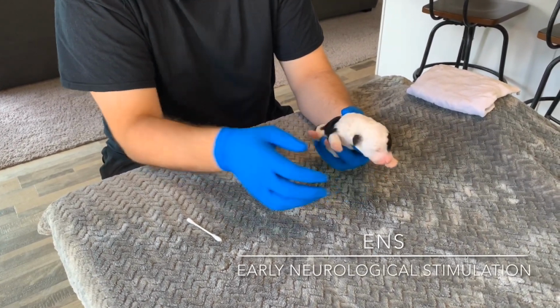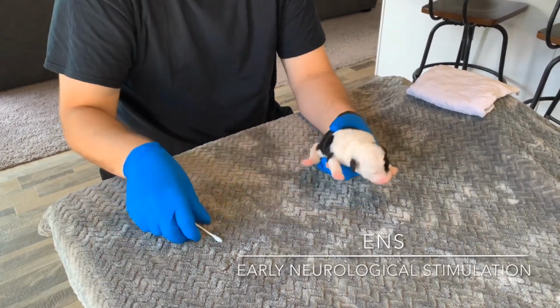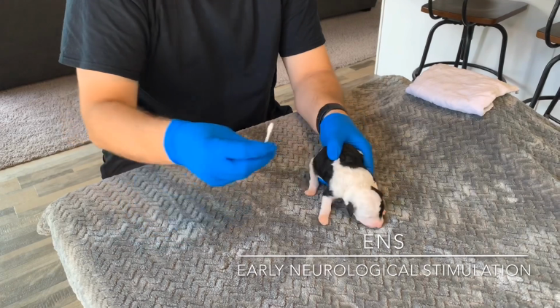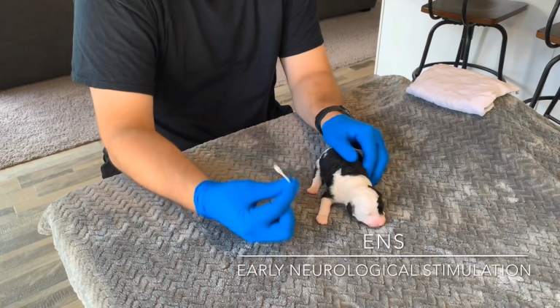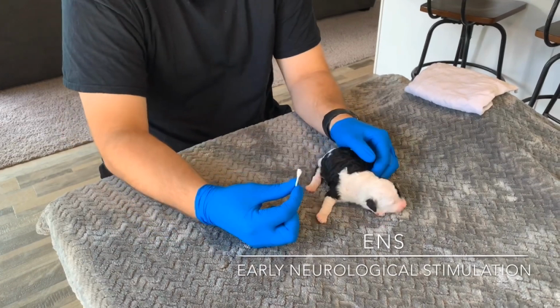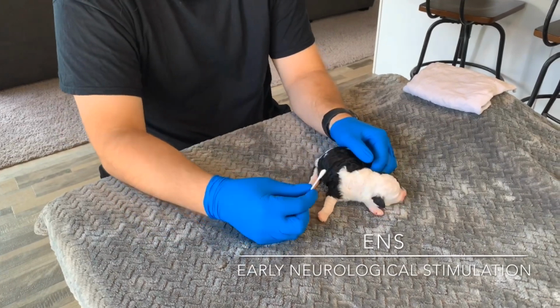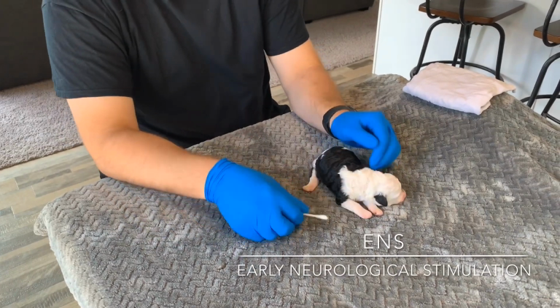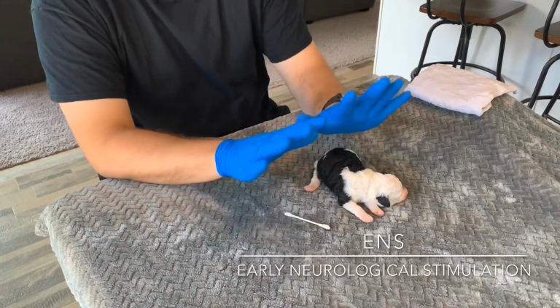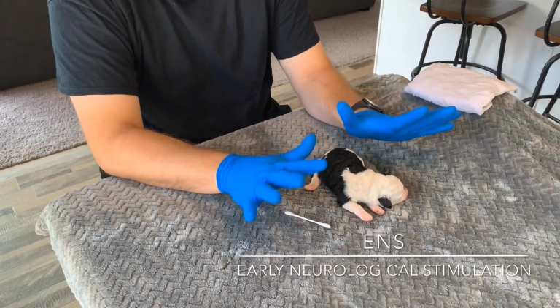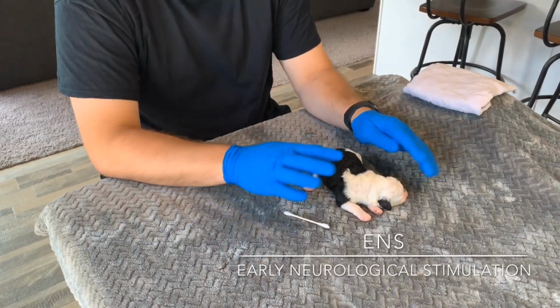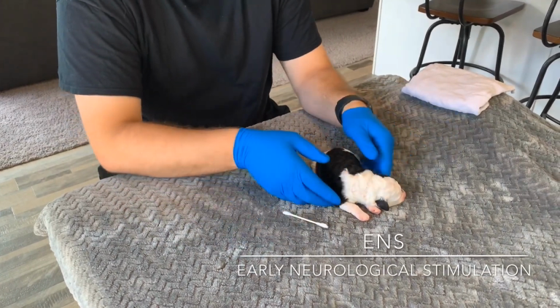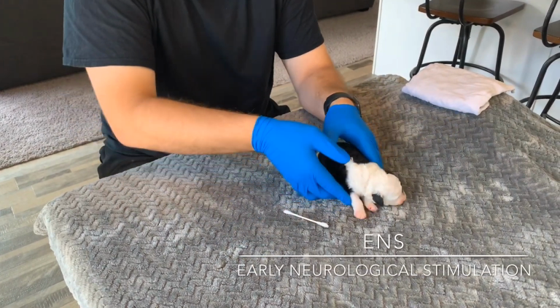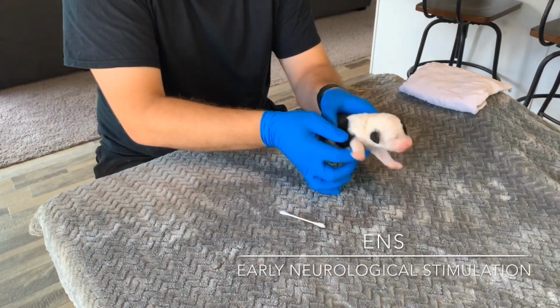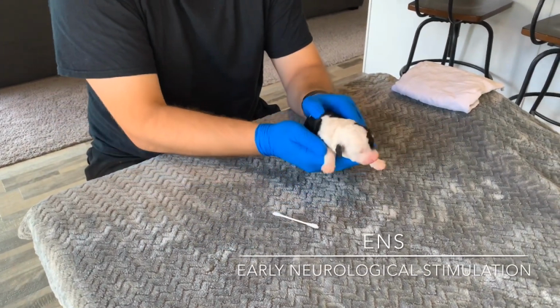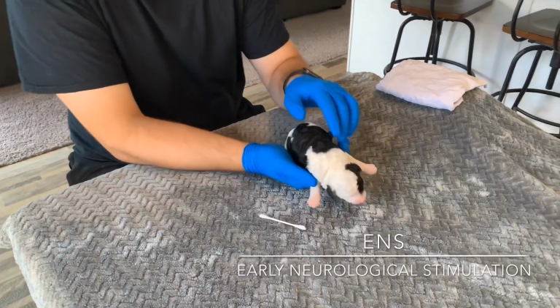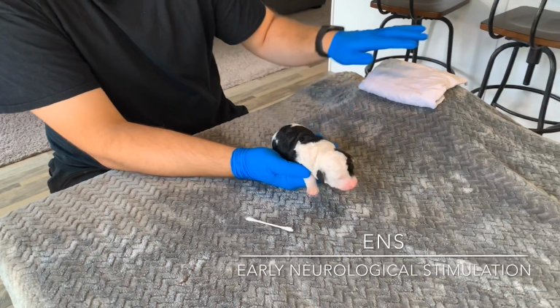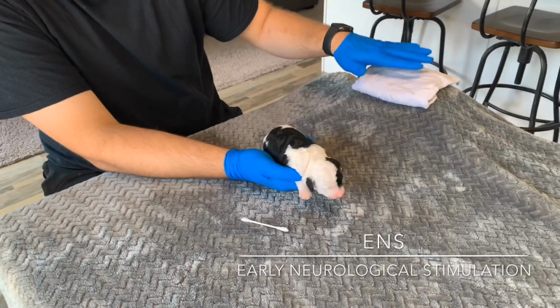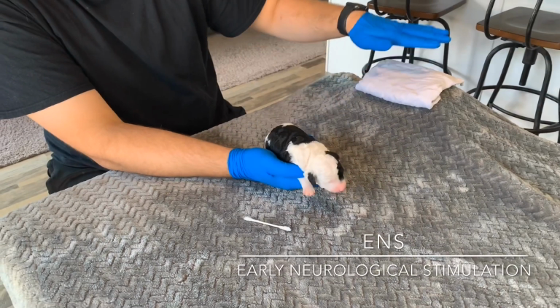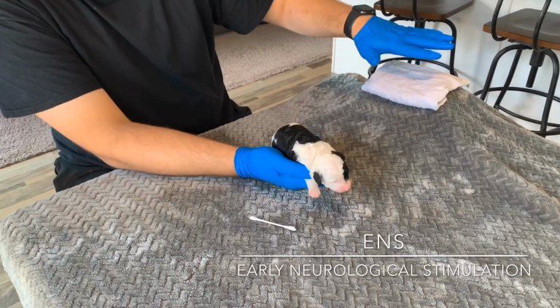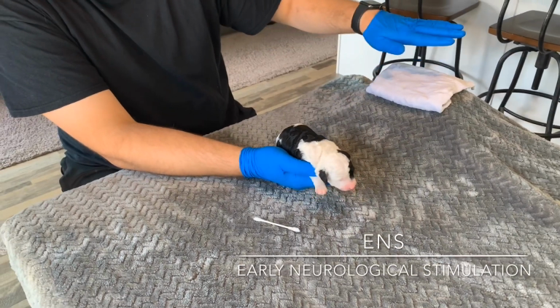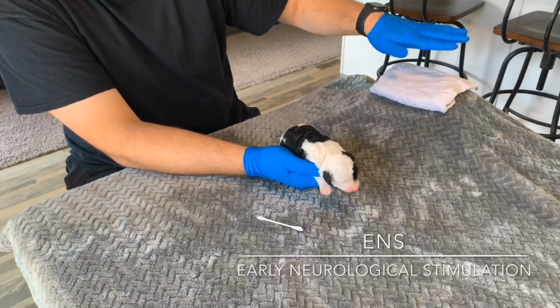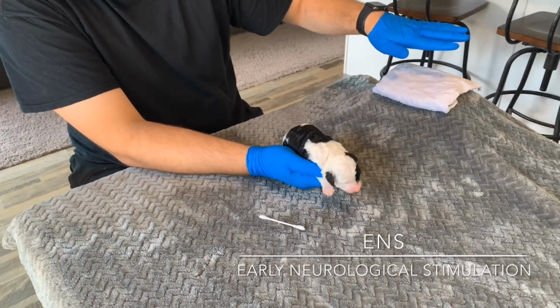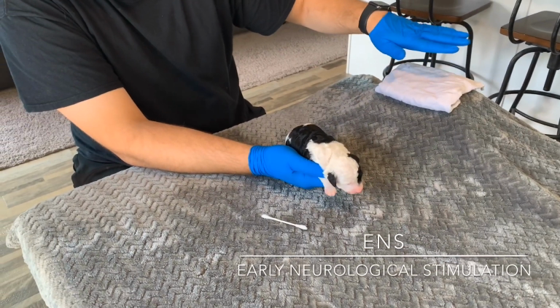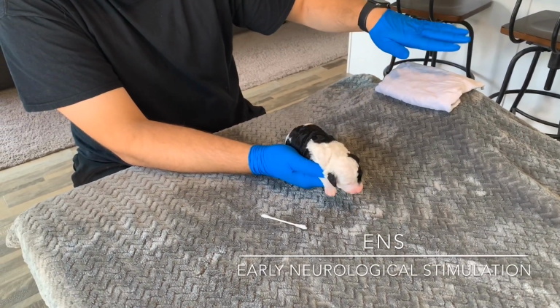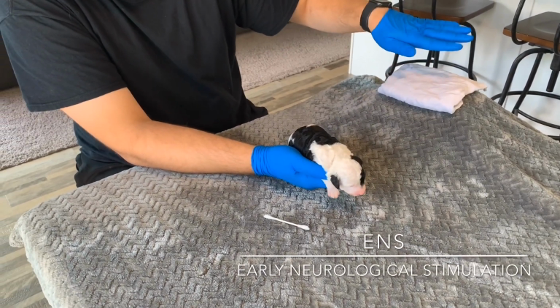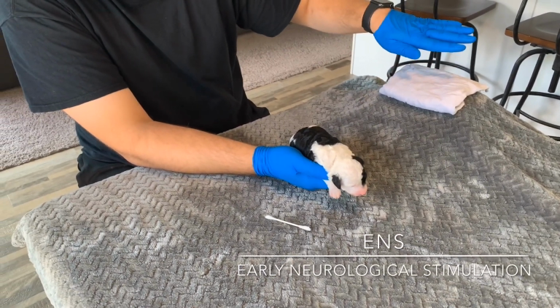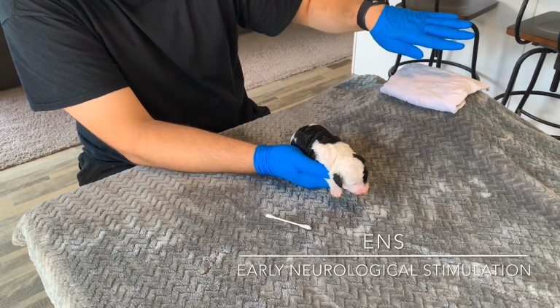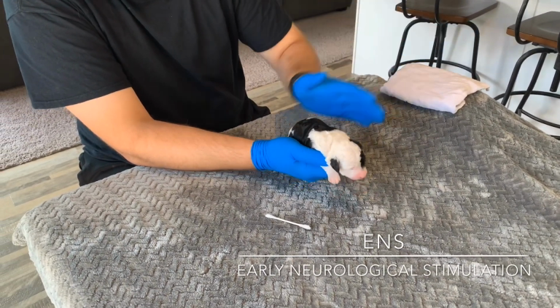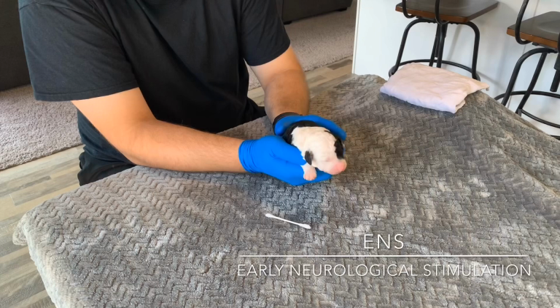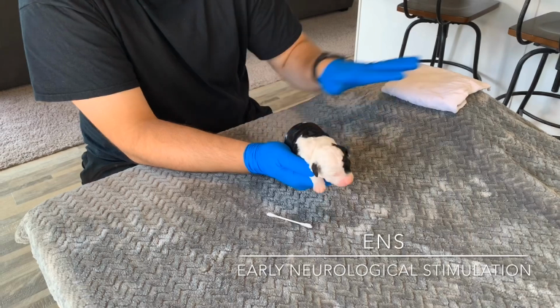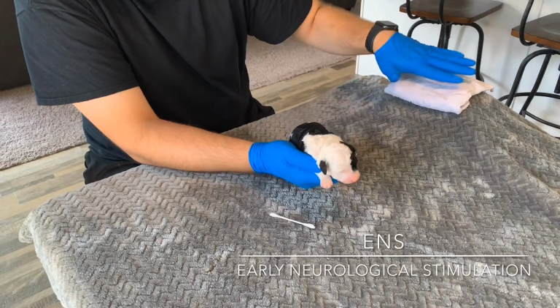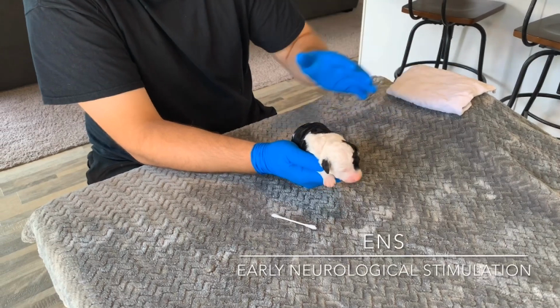You're going to need a couple things: a q-tip, gloves for the puppy, and a cloth that's been in the fridge for about five to ten minutes — it's wet, it's damp.